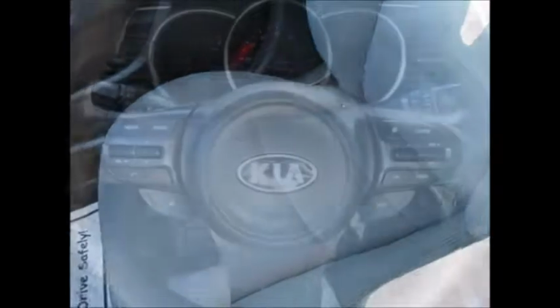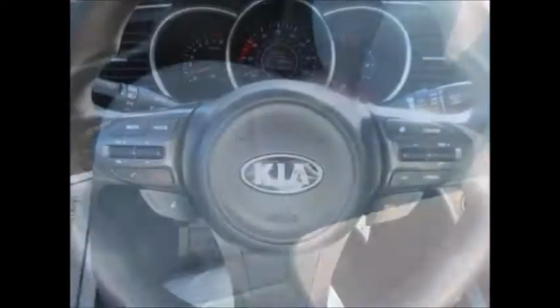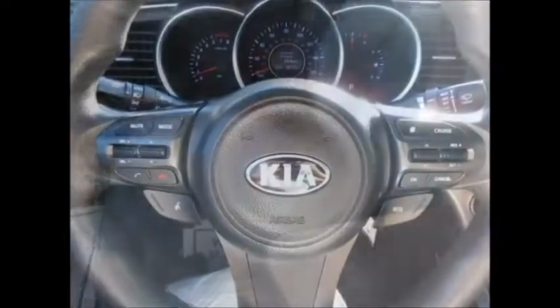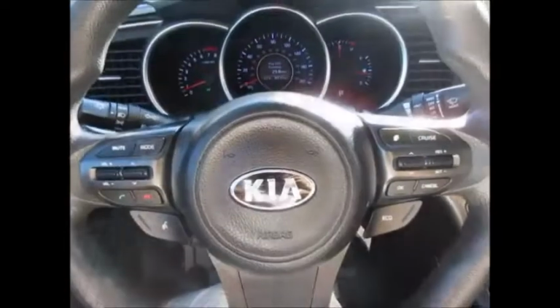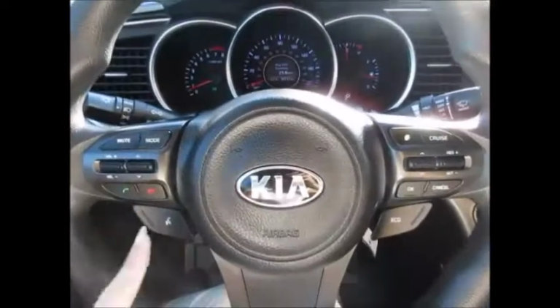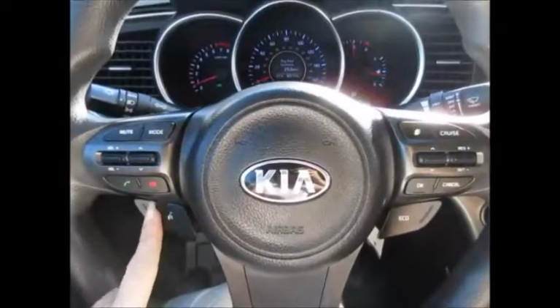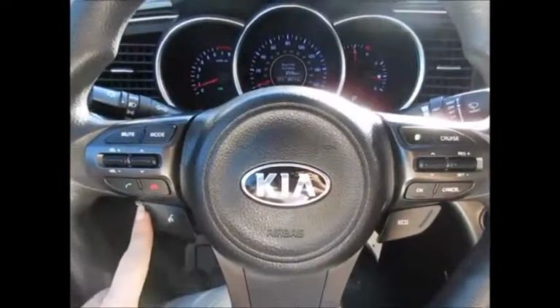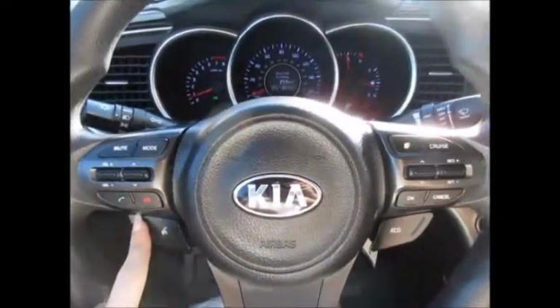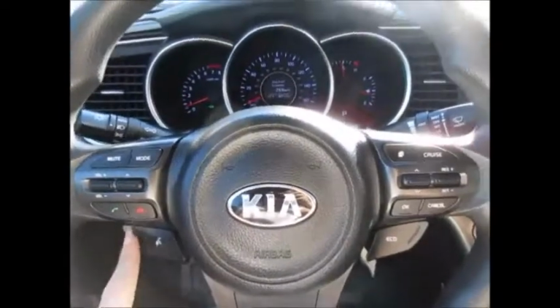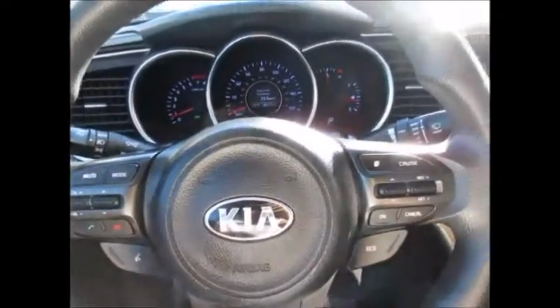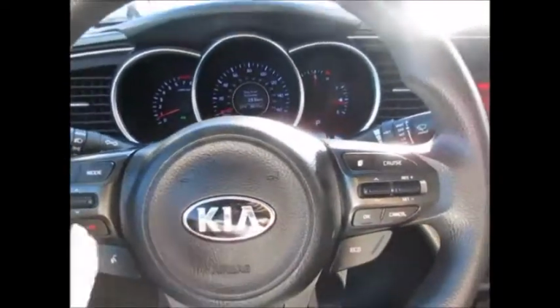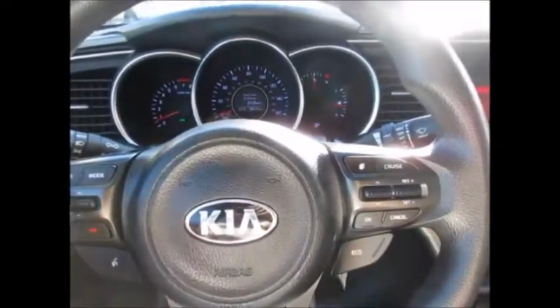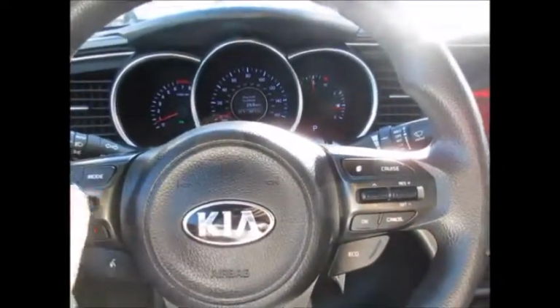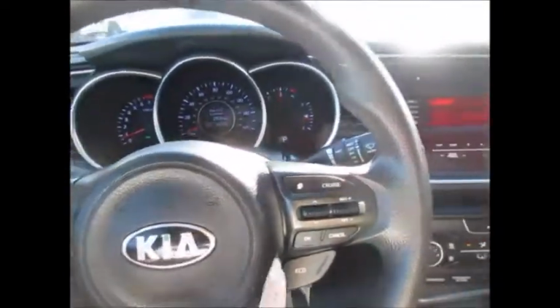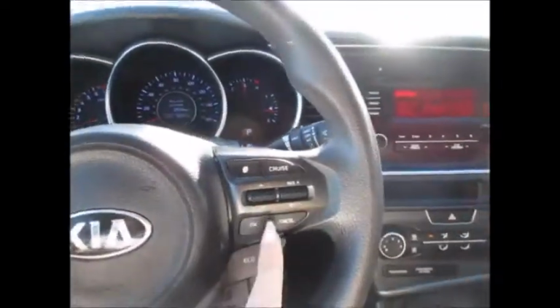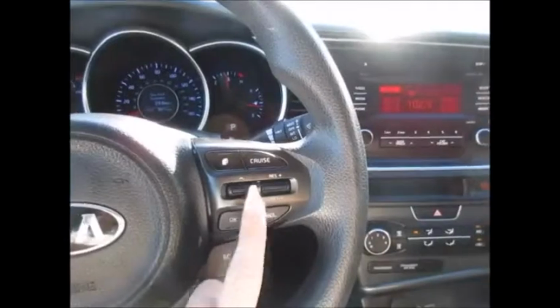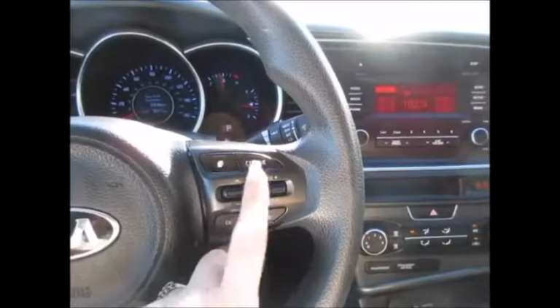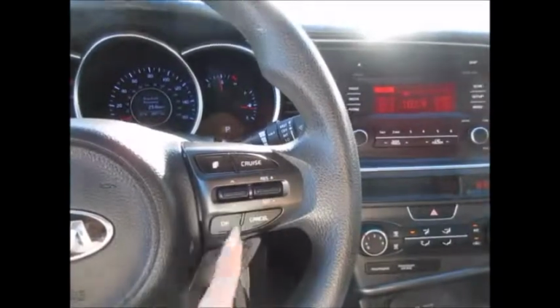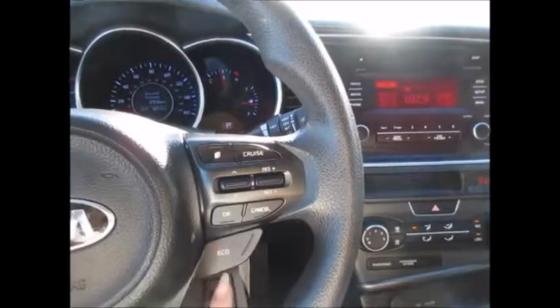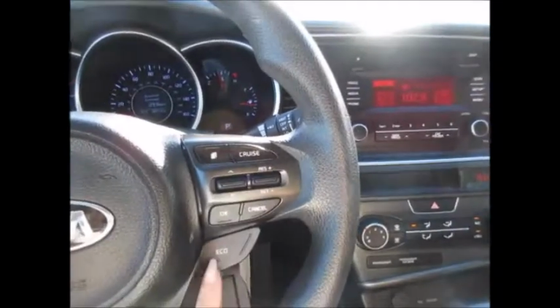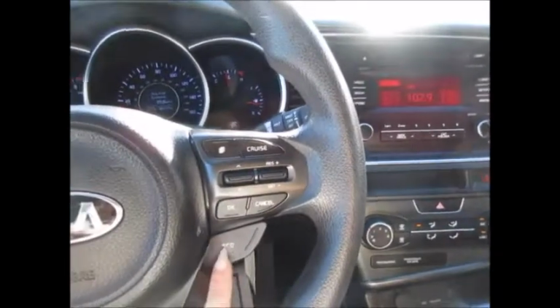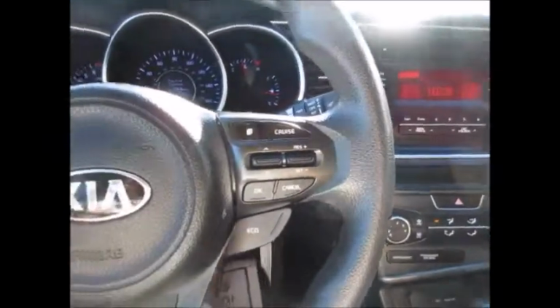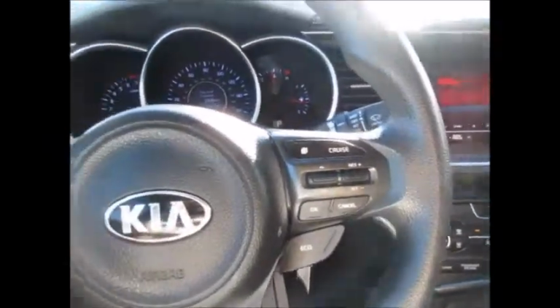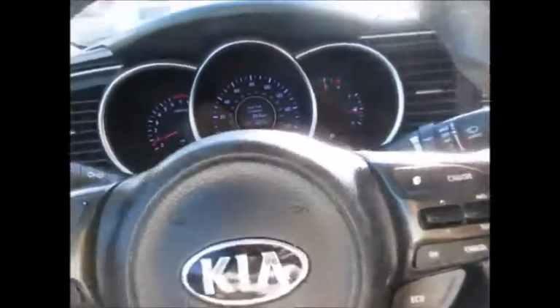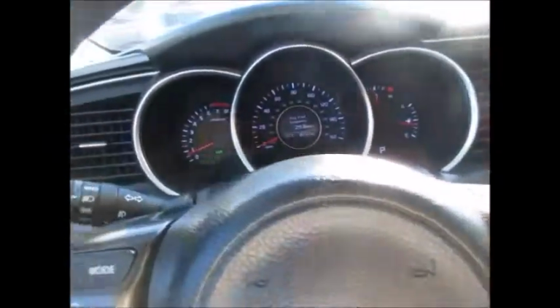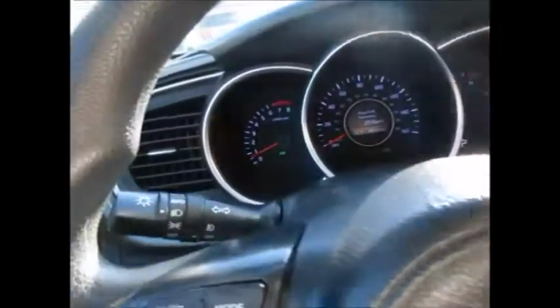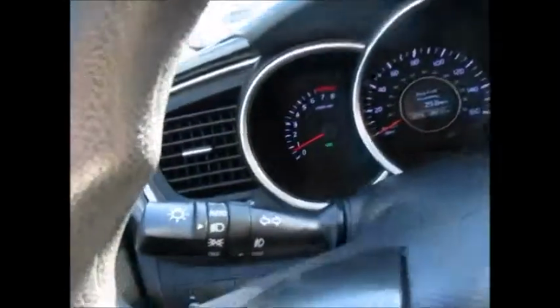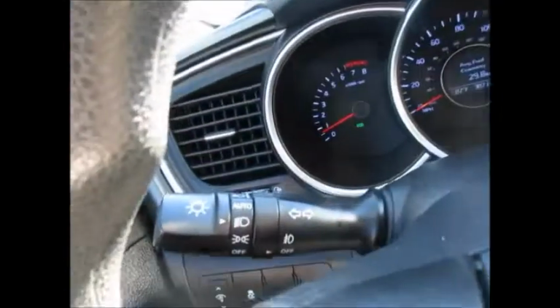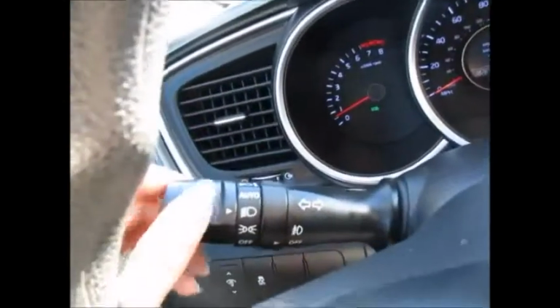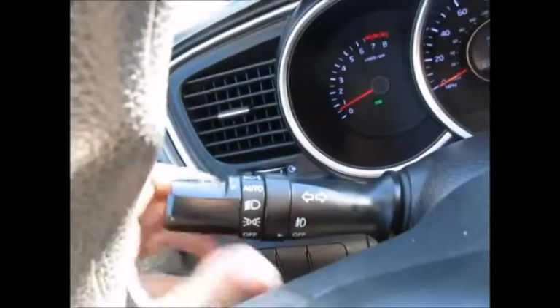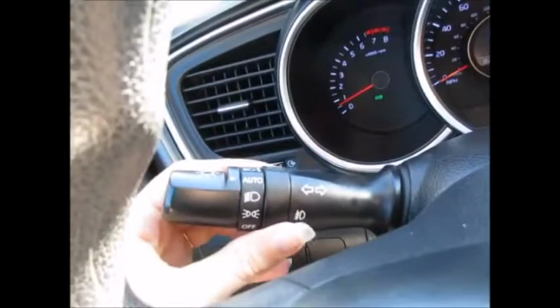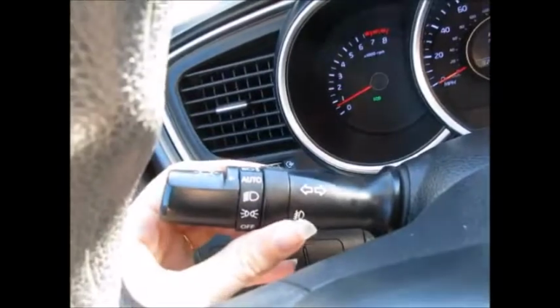On the steering wheel we have the Bluetooth for your phone, media controls, and over here cruise controls. Eco mode, automatic headlights, and fog lights.